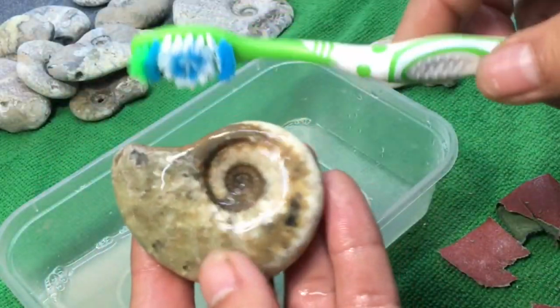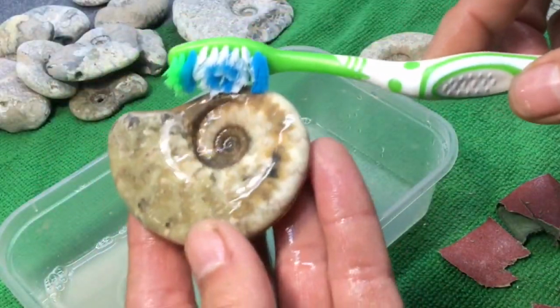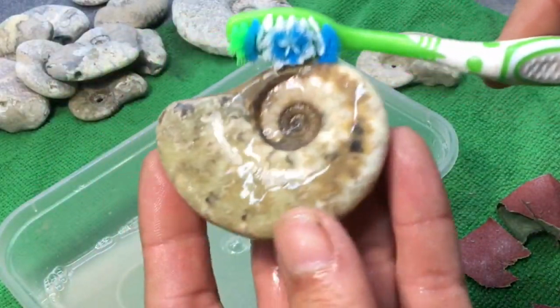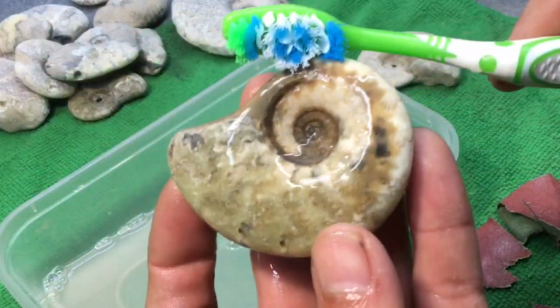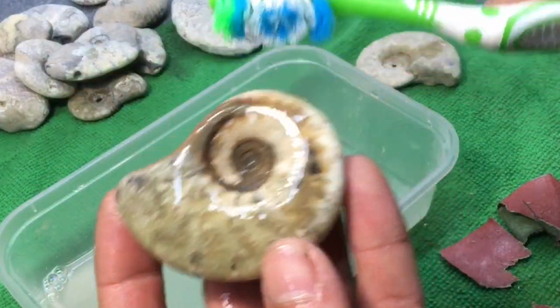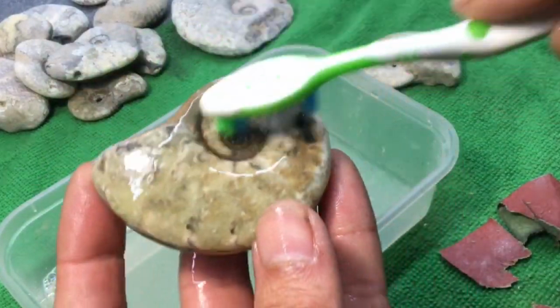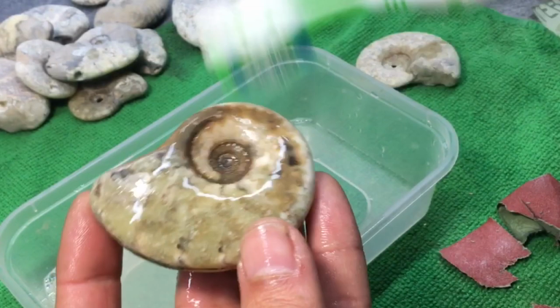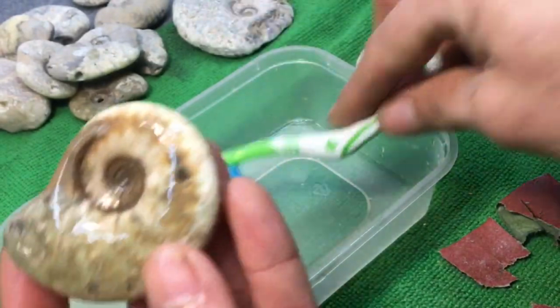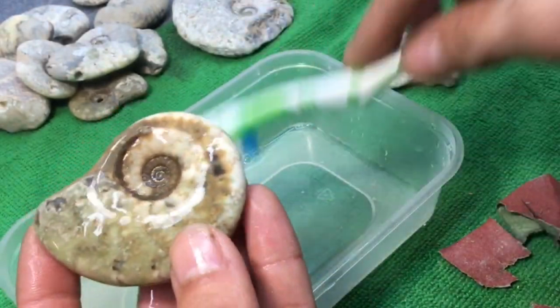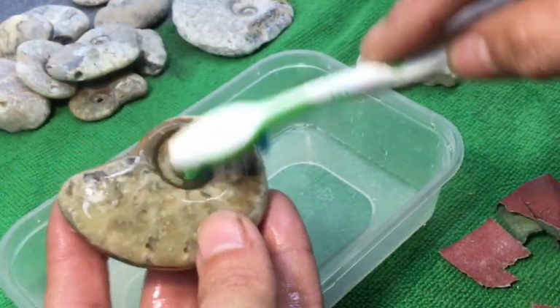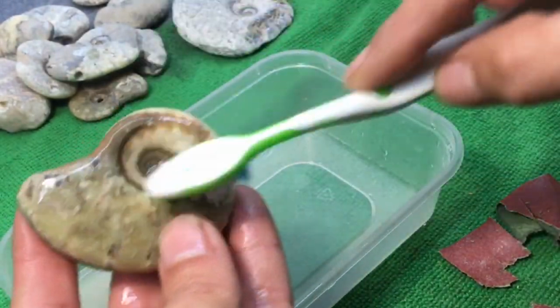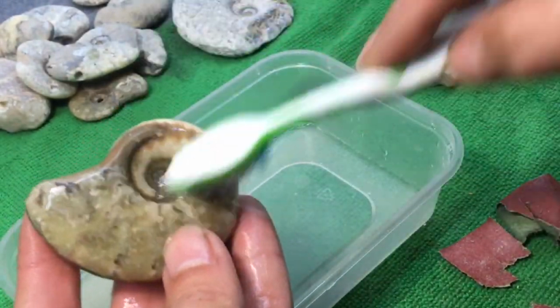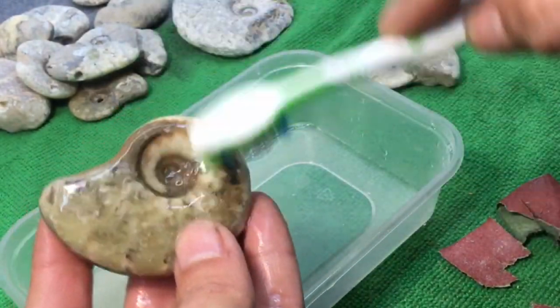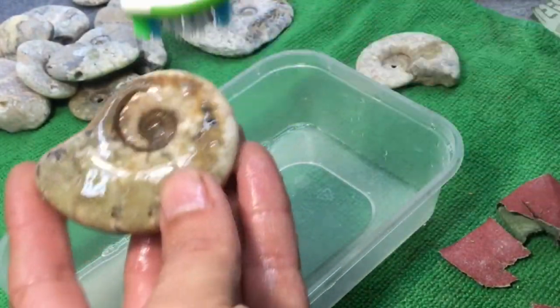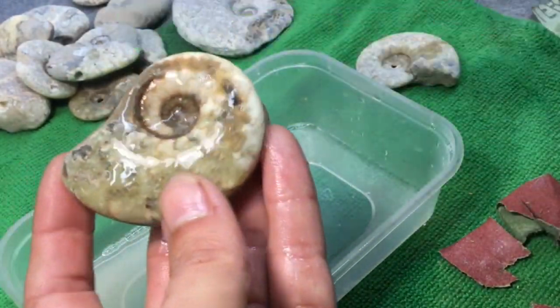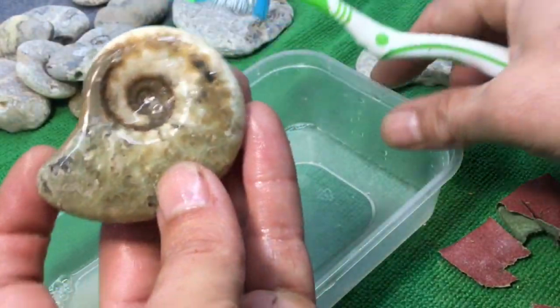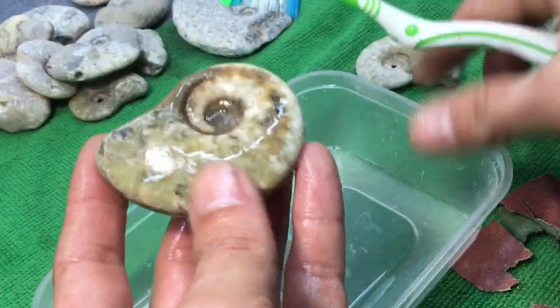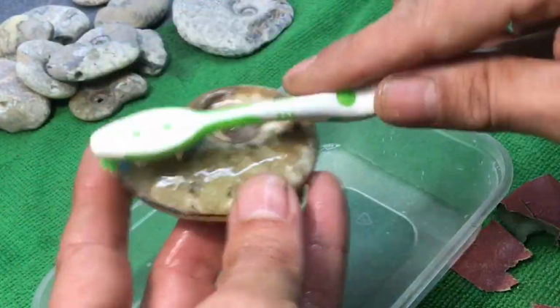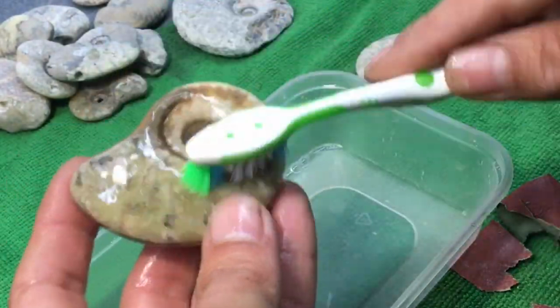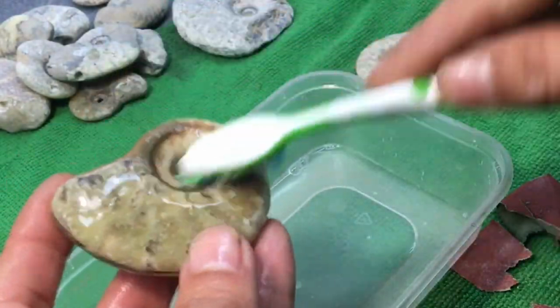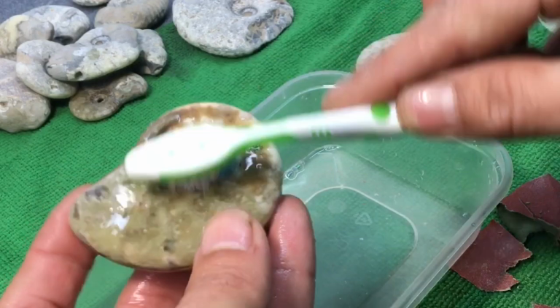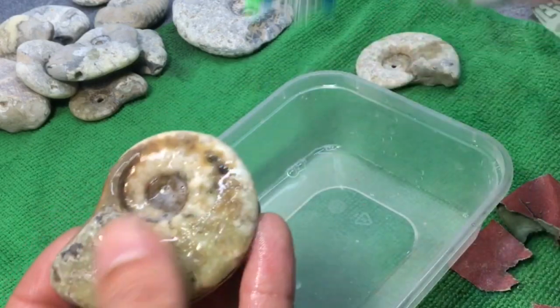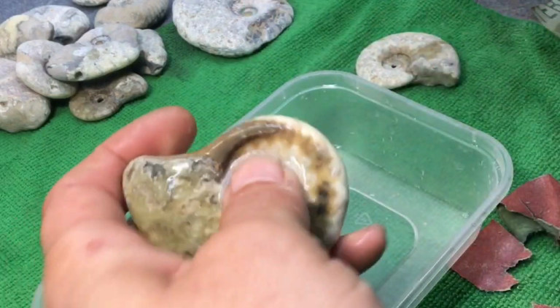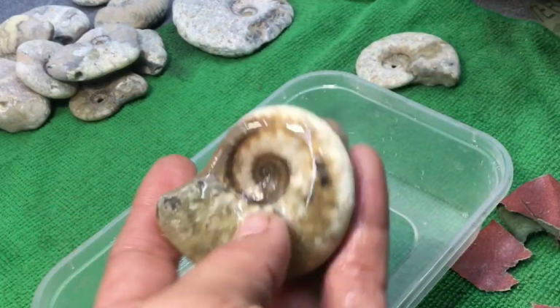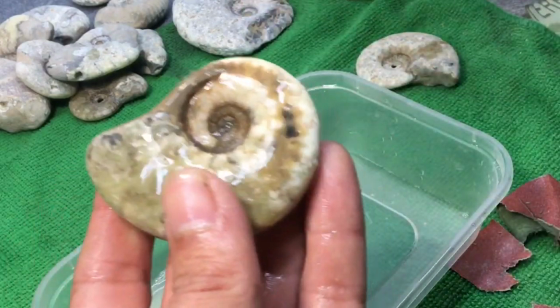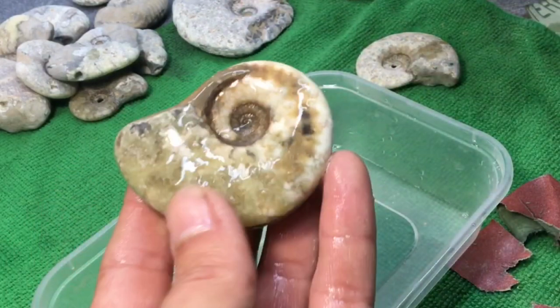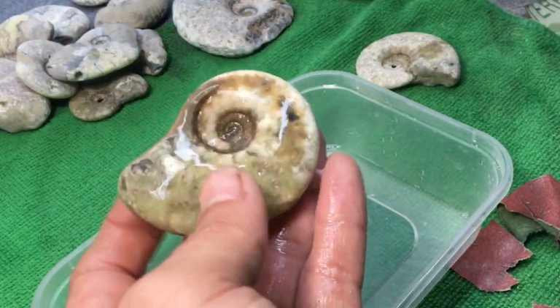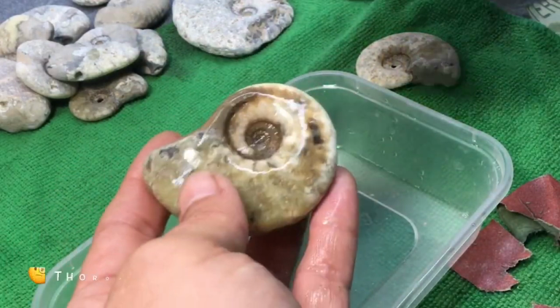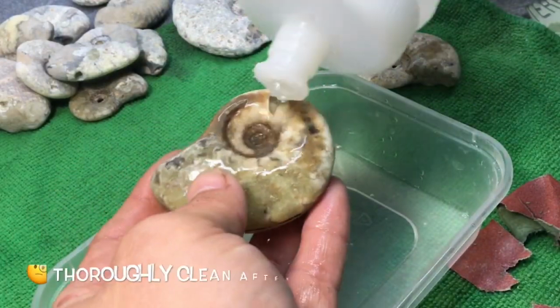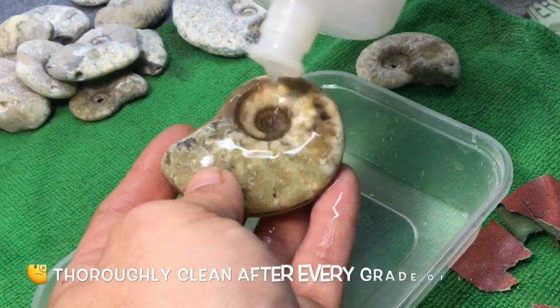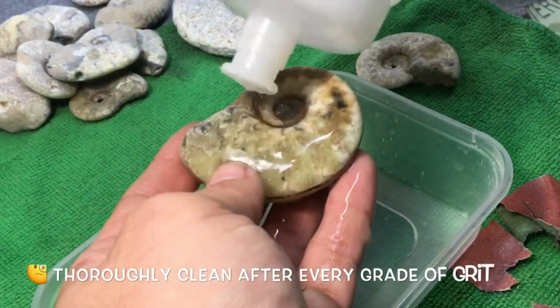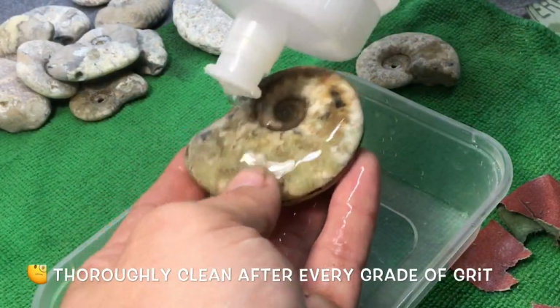I've got the toothbrush here just to get all the bits of sandpaper or bits of ammonite that have come off, because you don't want to be rubbing them down with the next grade. Give that a little wash off.